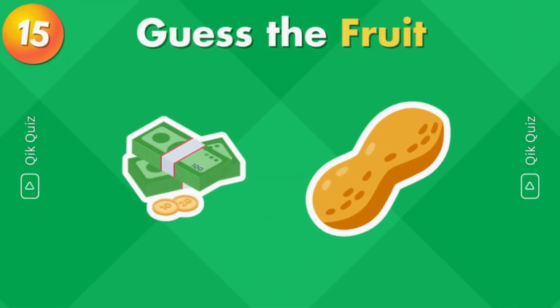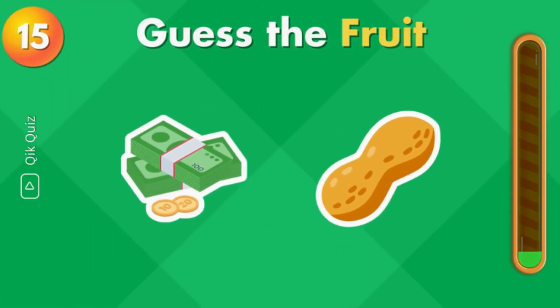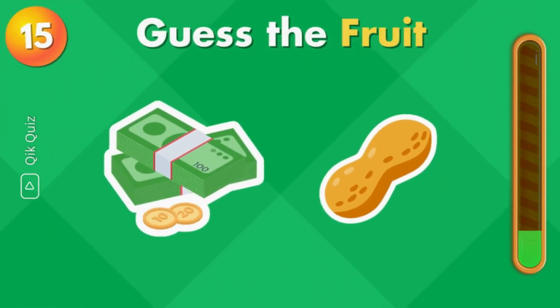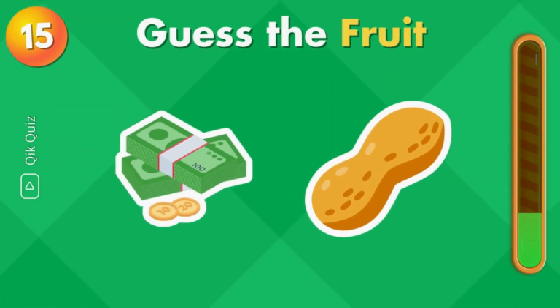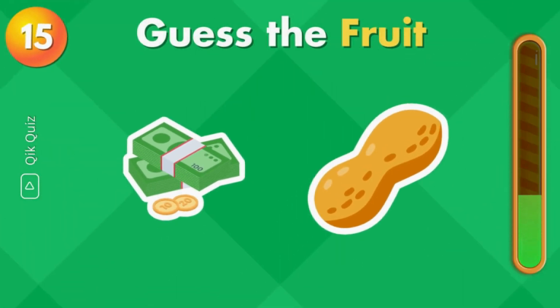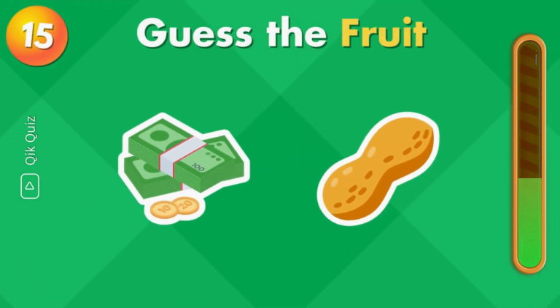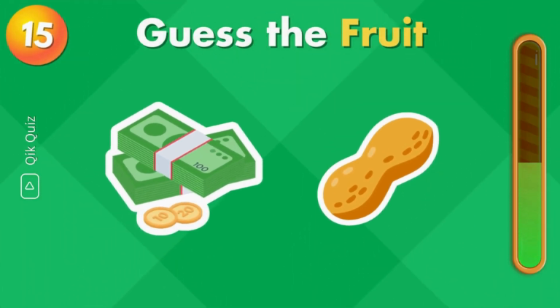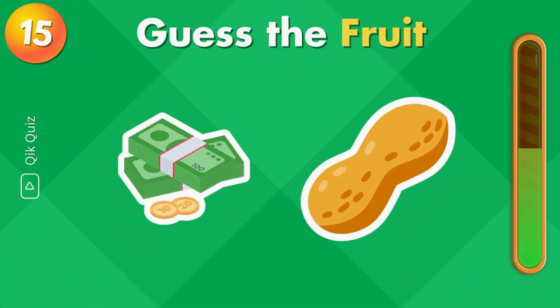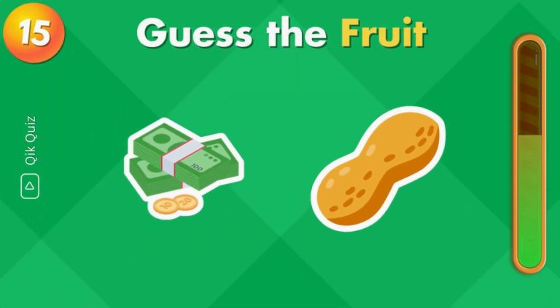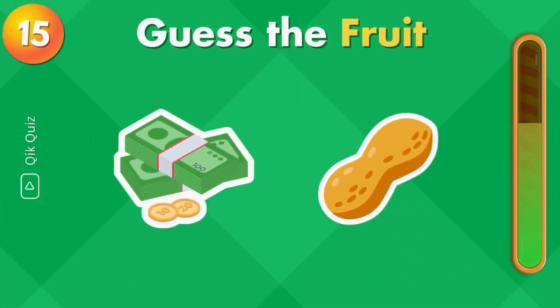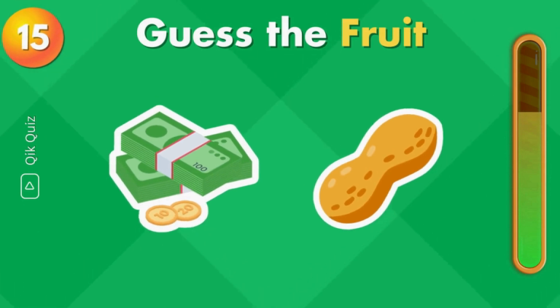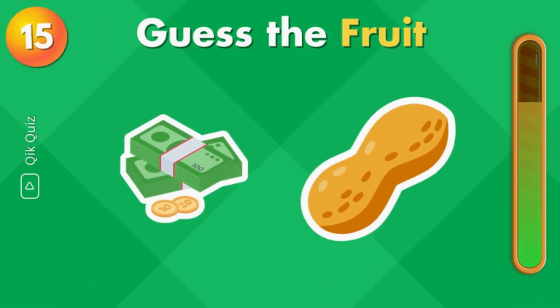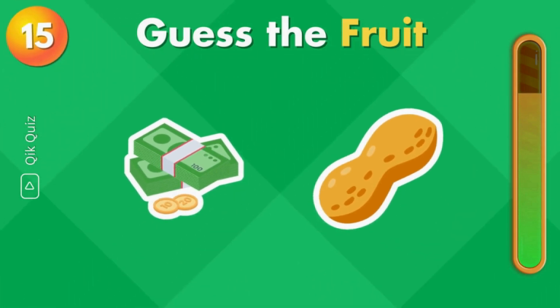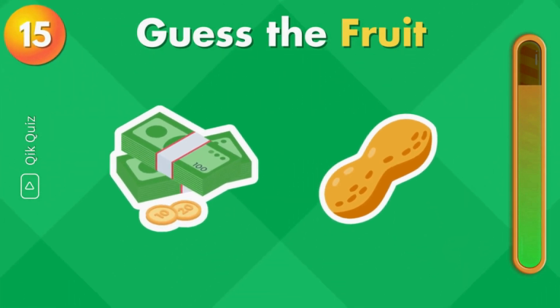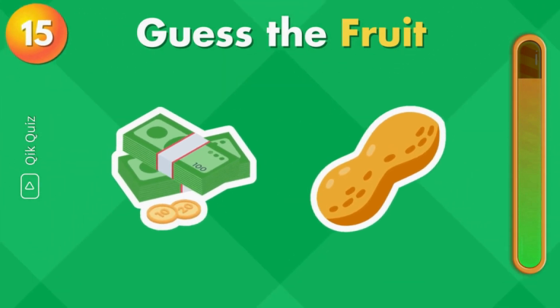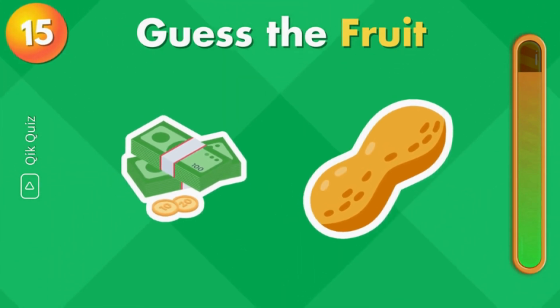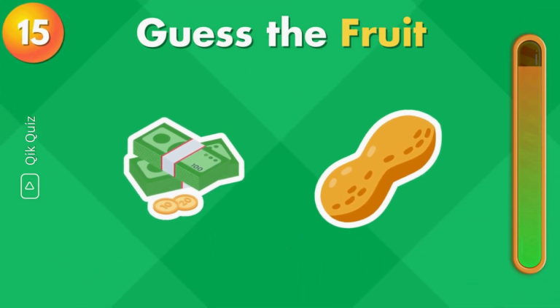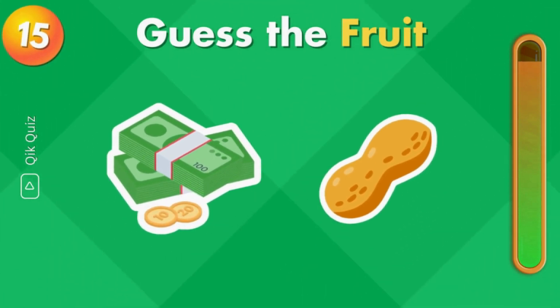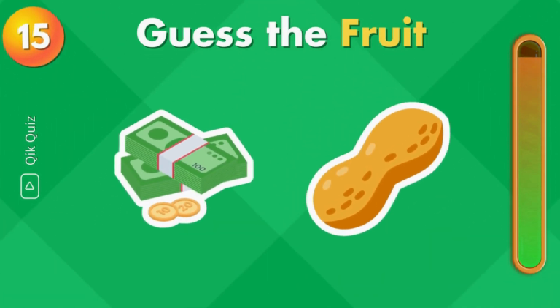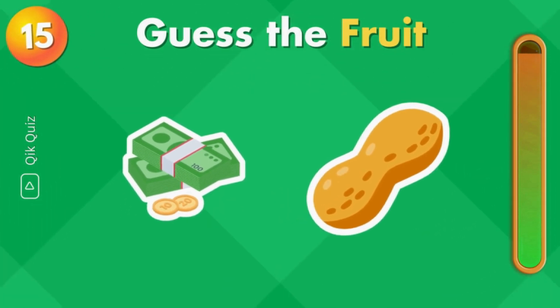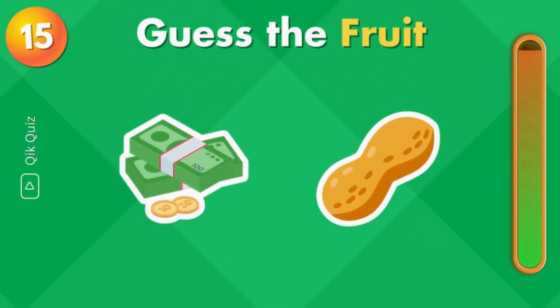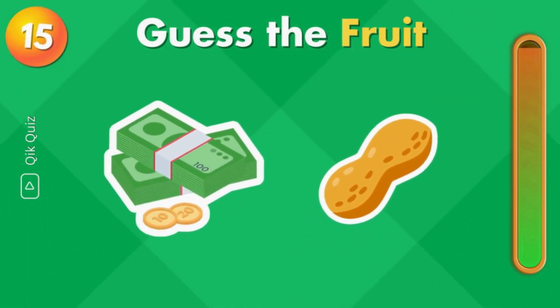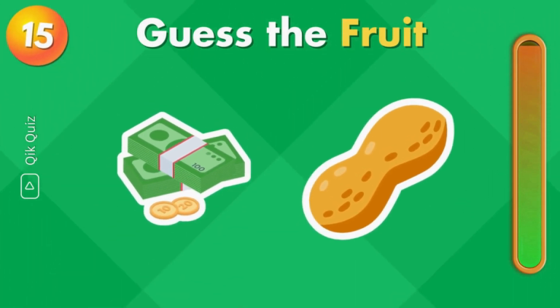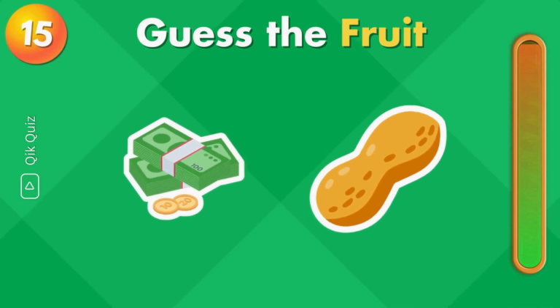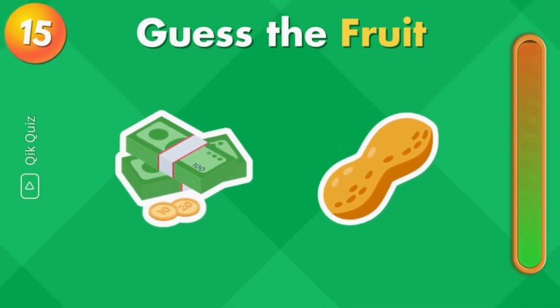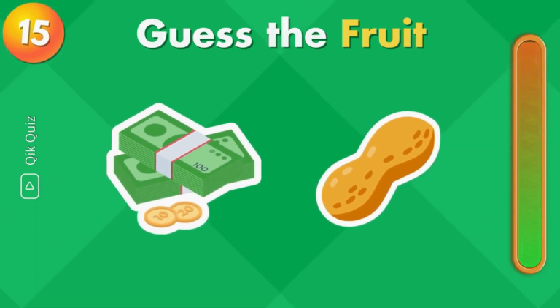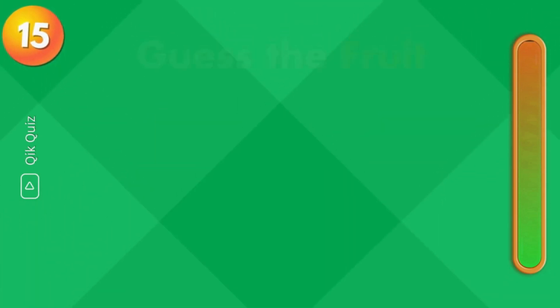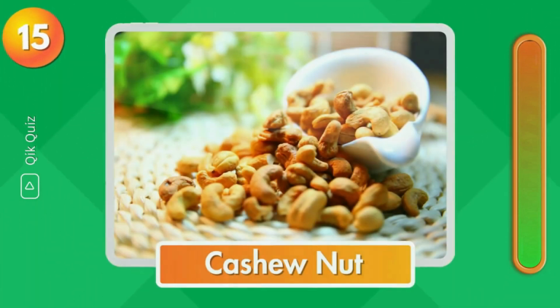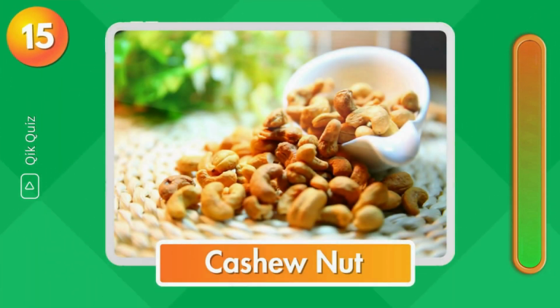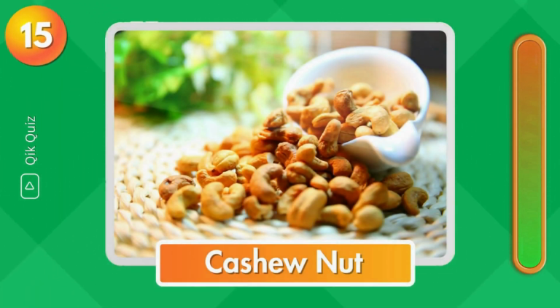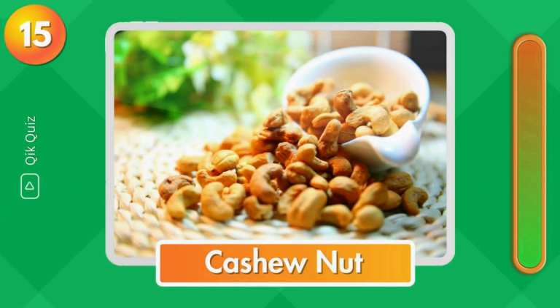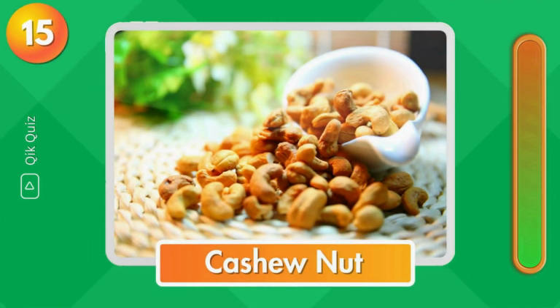Can you guess the fruit? It's cashew nut.